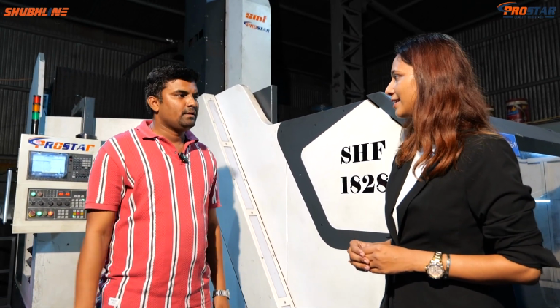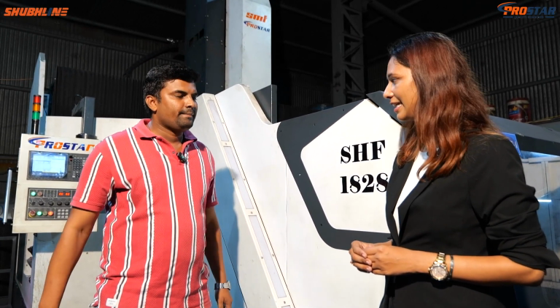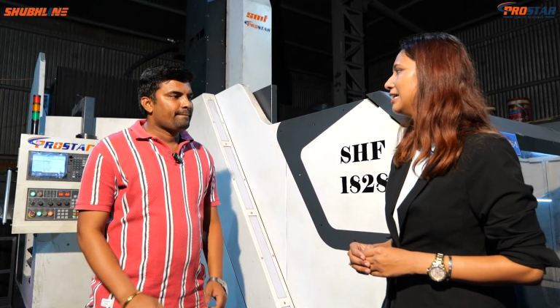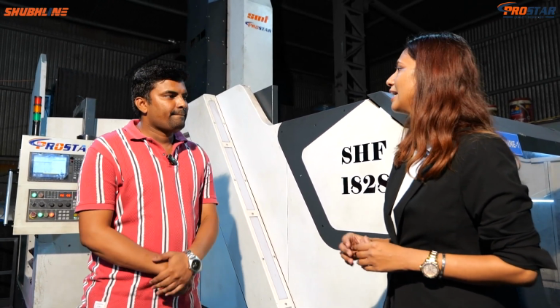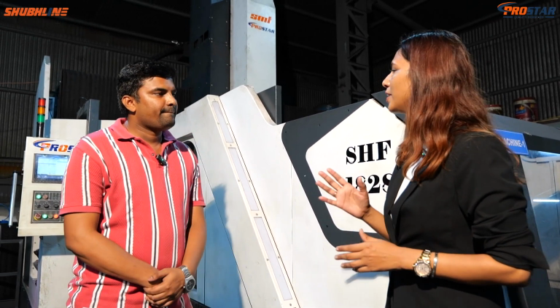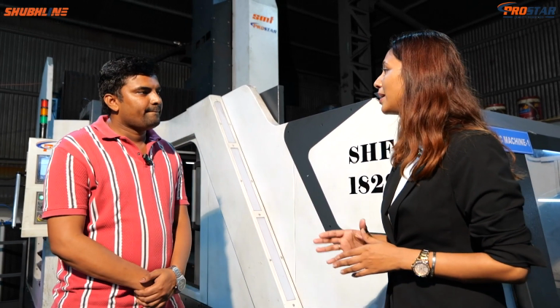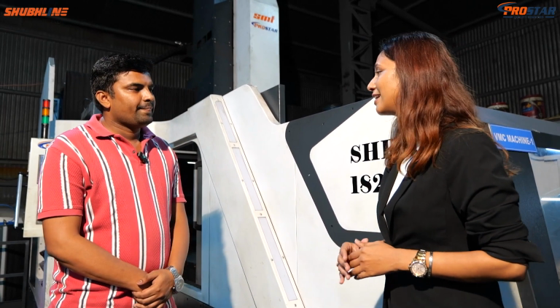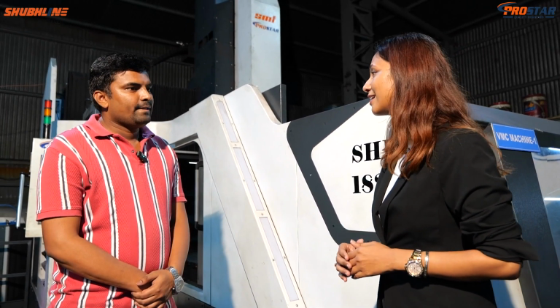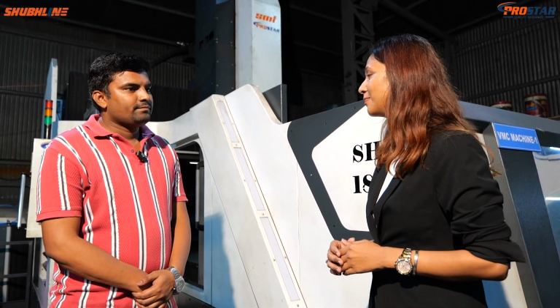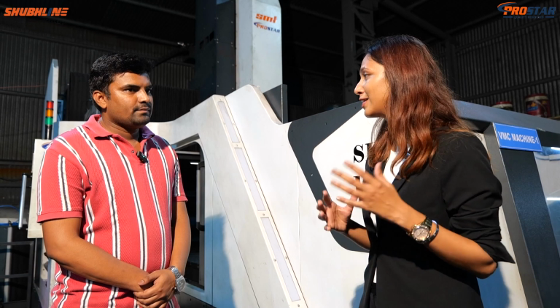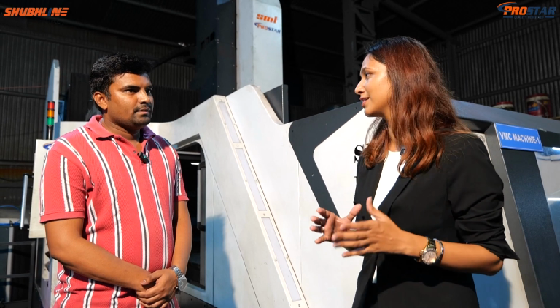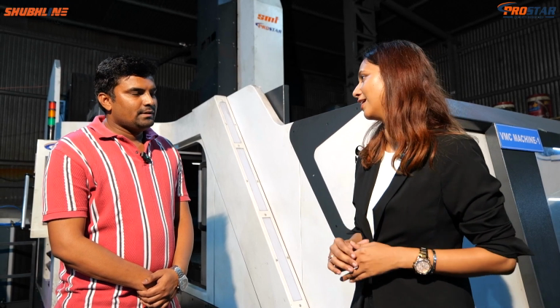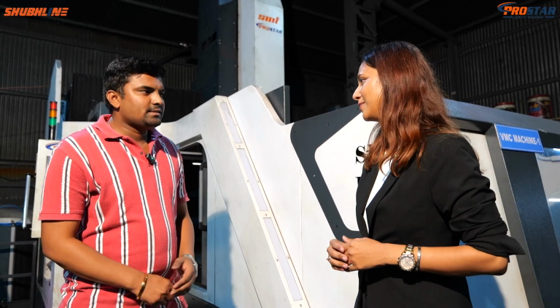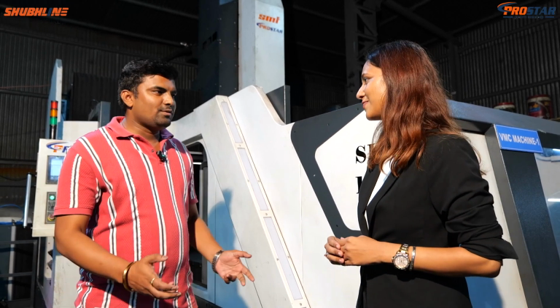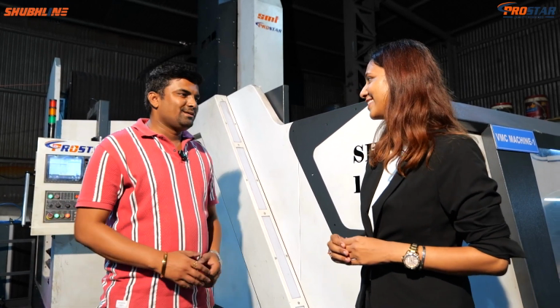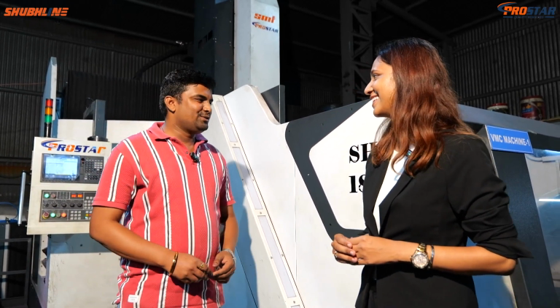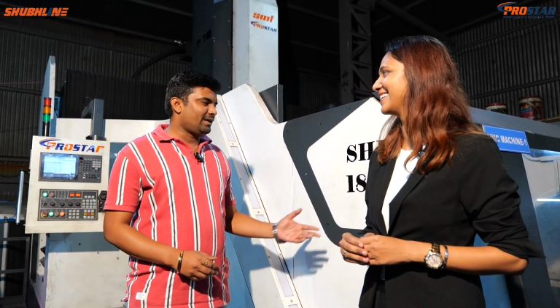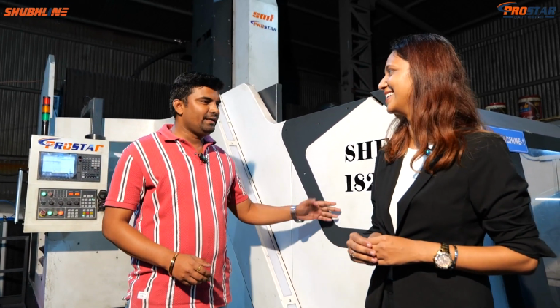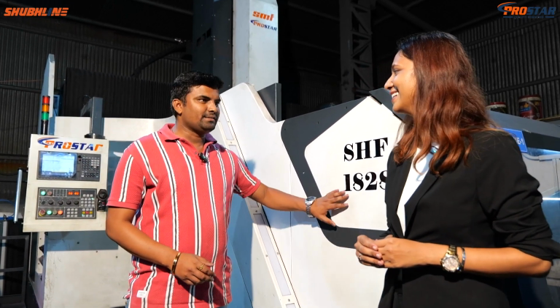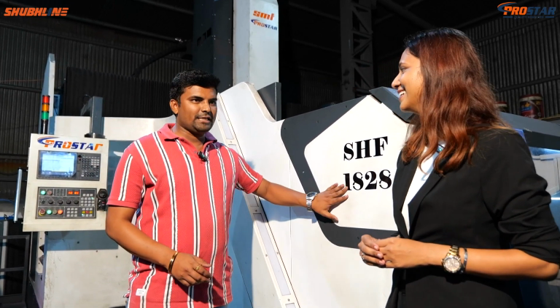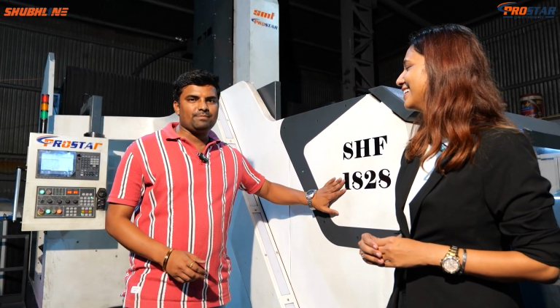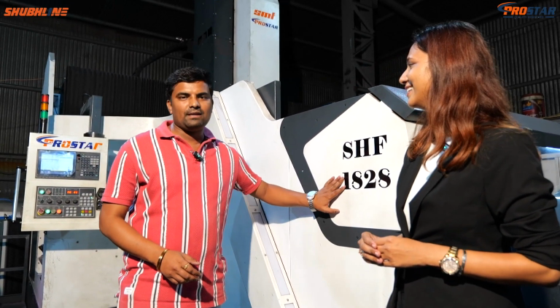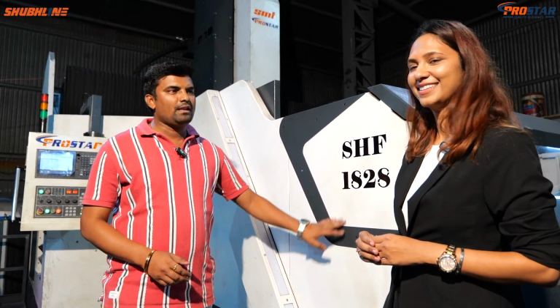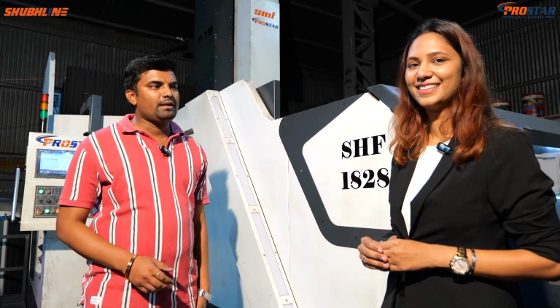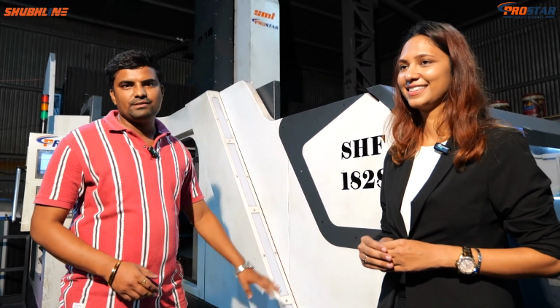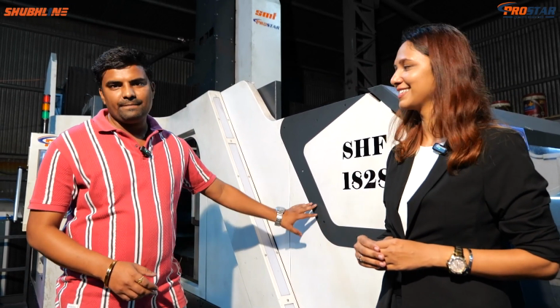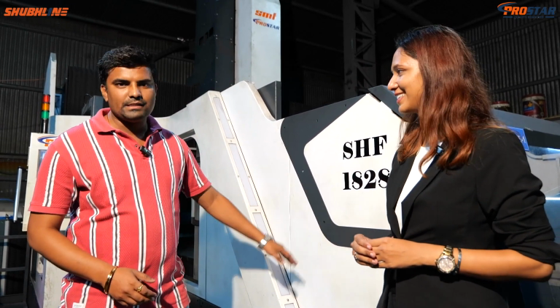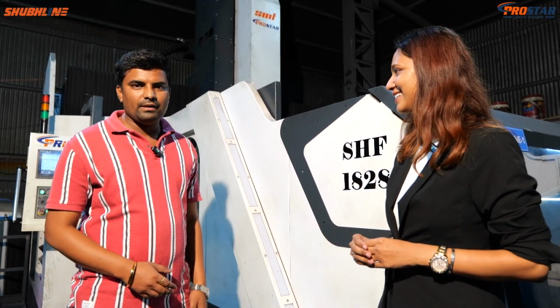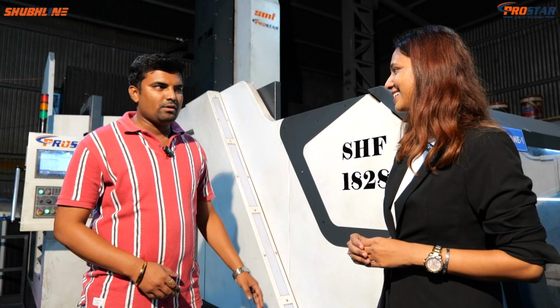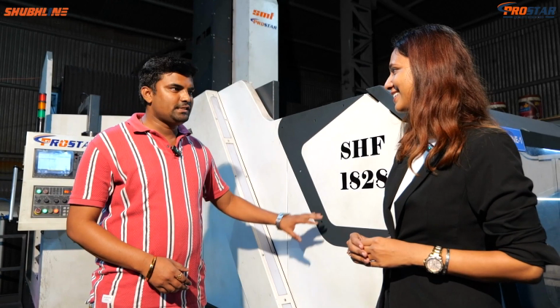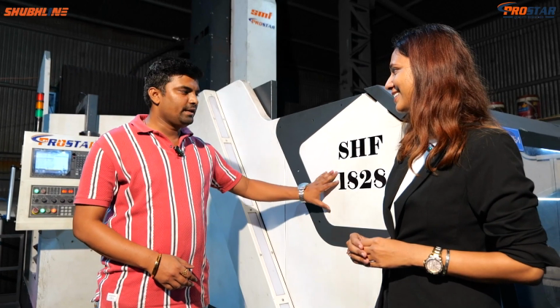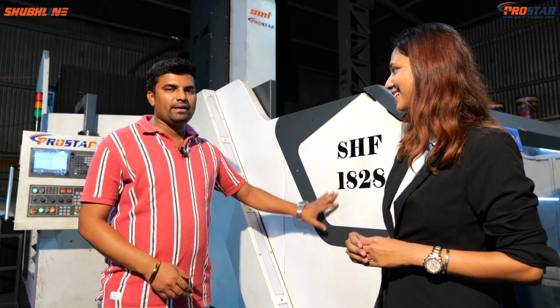Would you recommend it to other users? Yes, of course. Because I have experienced this machine firsthand, I obviously recommend it. Thank you so much.